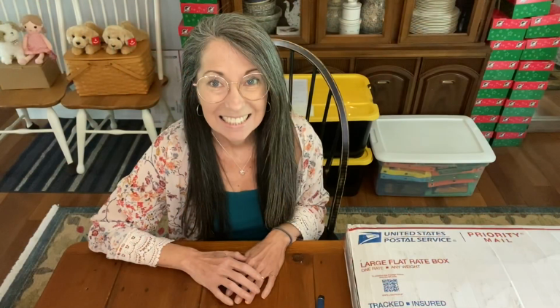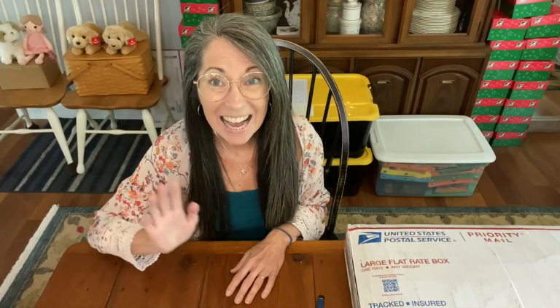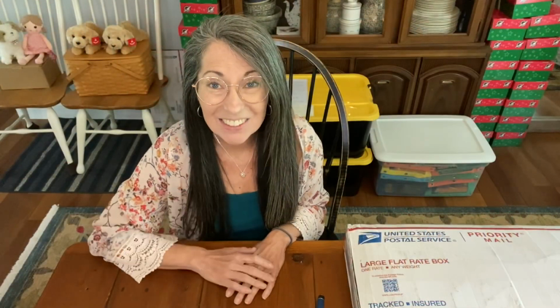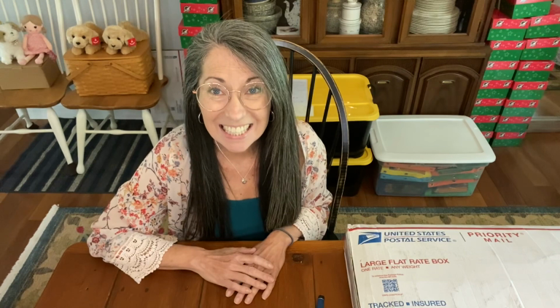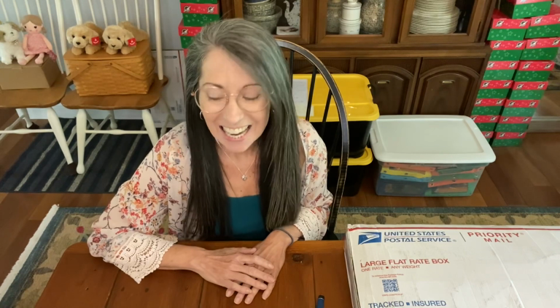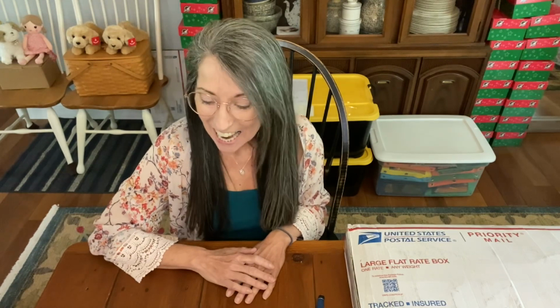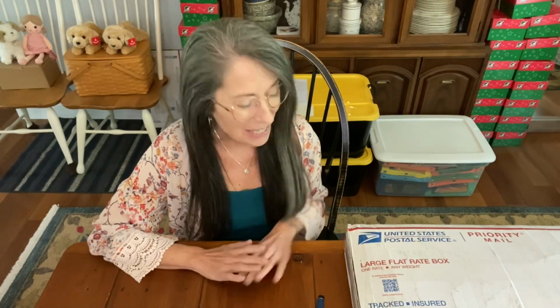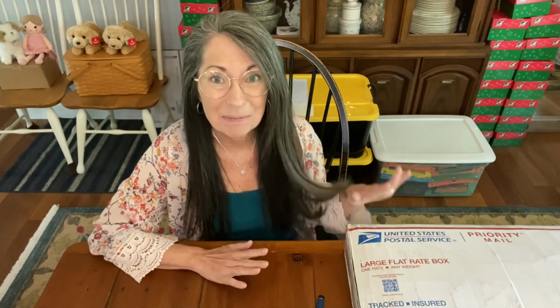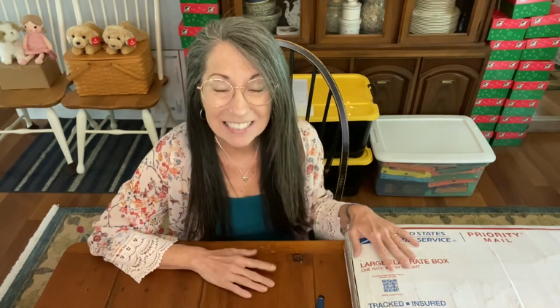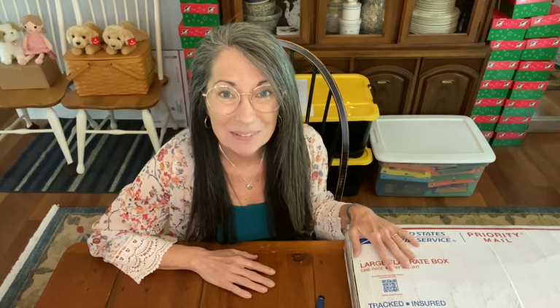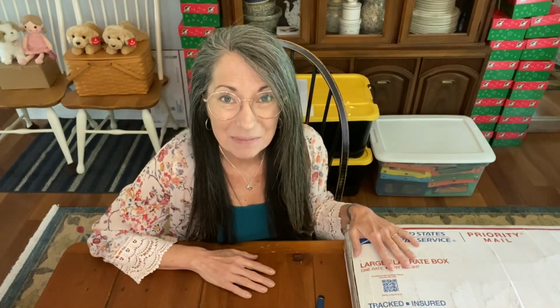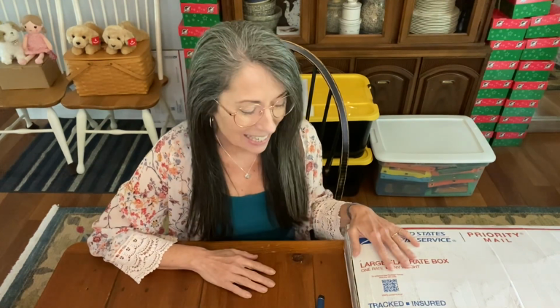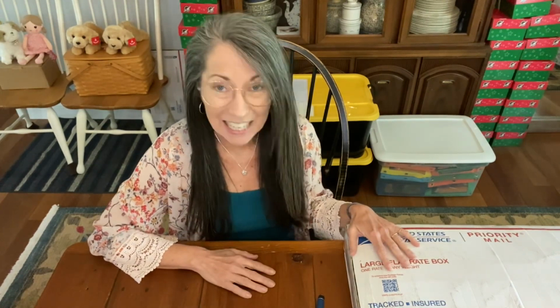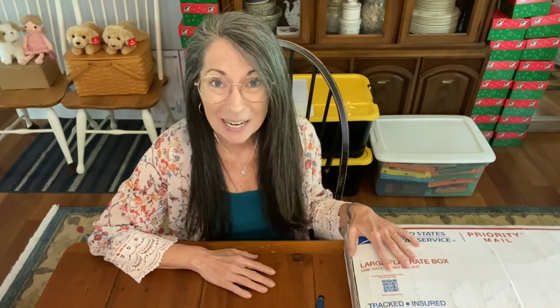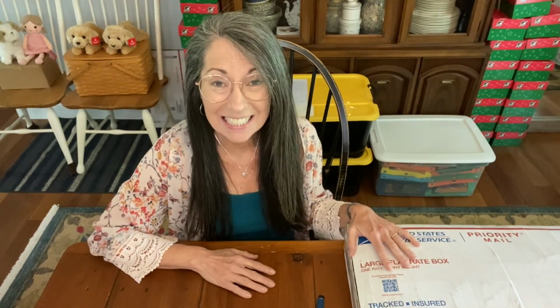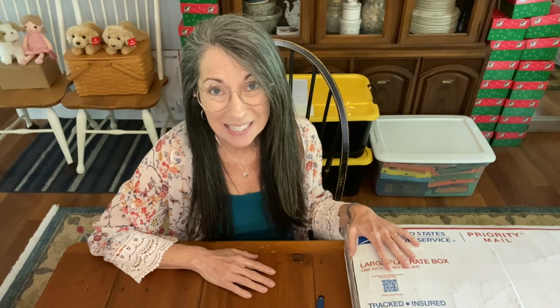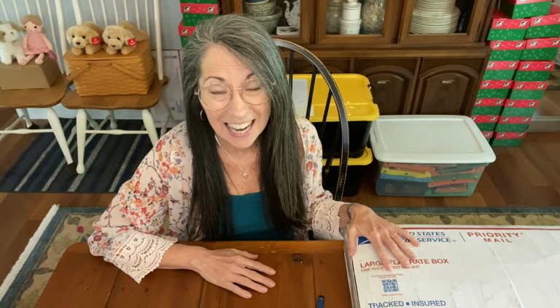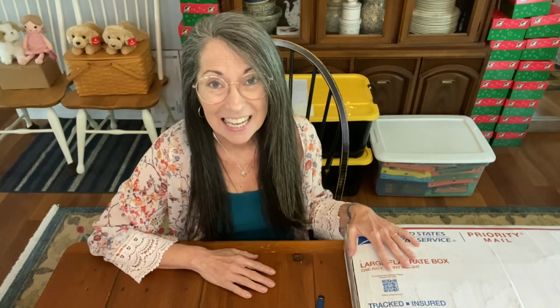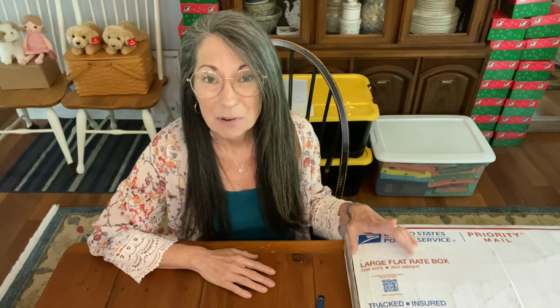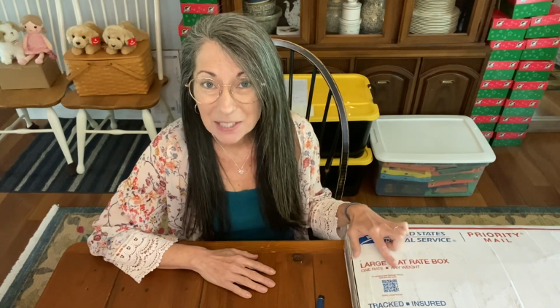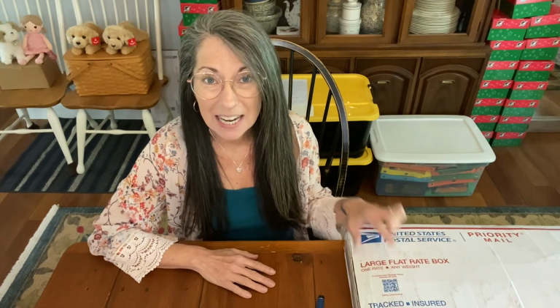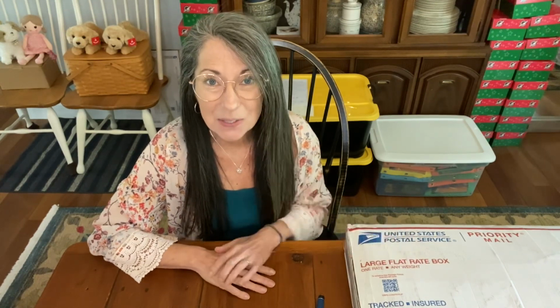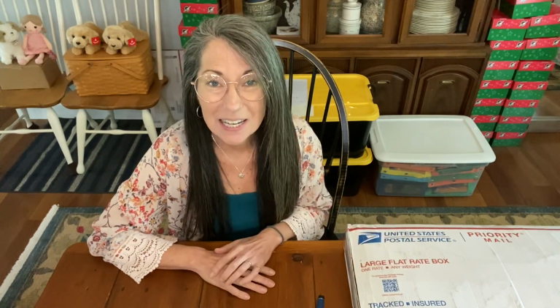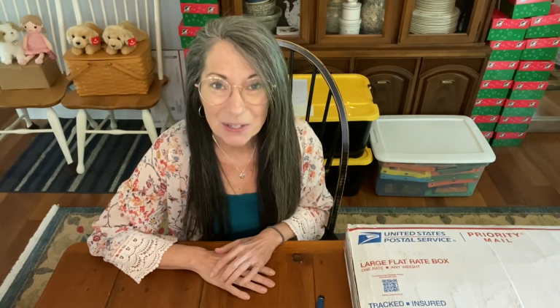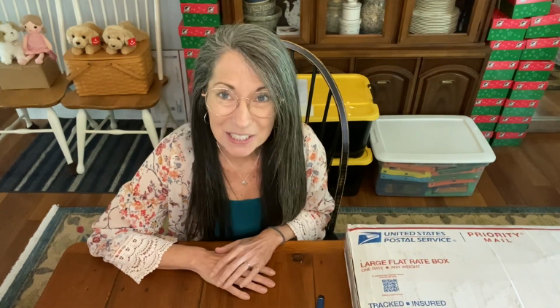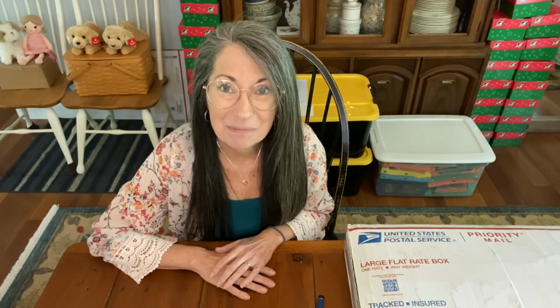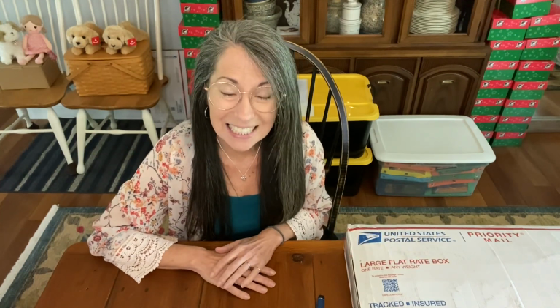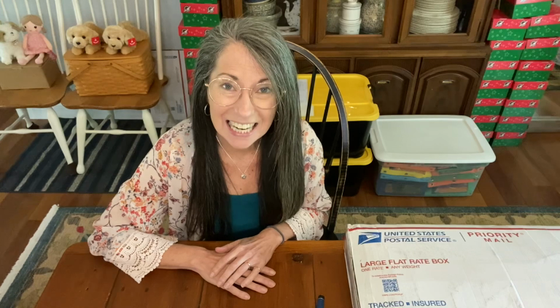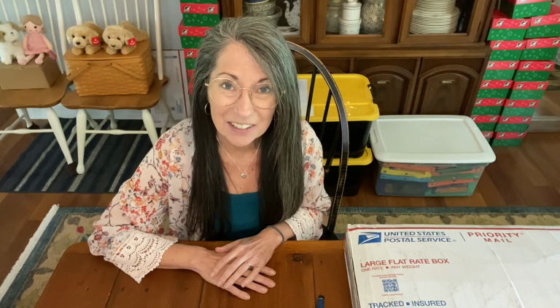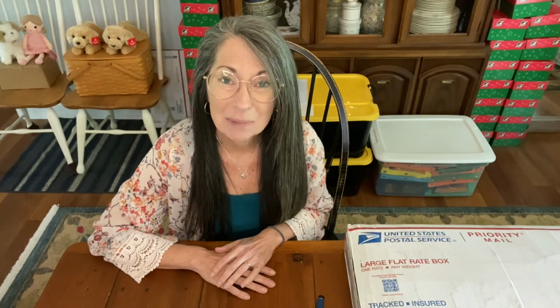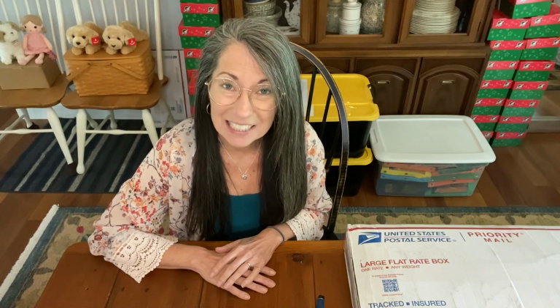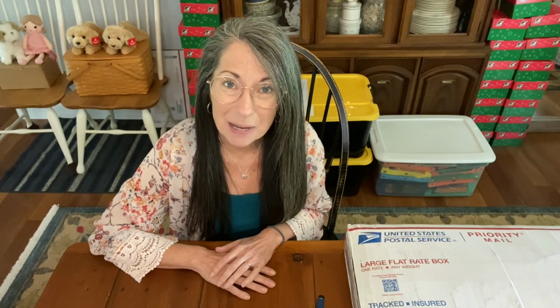Hi, it's Christy and I am here with a box to open from Michelle. I can't wait to see what's inside, but before I do that I also want to urge you to please check out blessingsinashoebox.com.